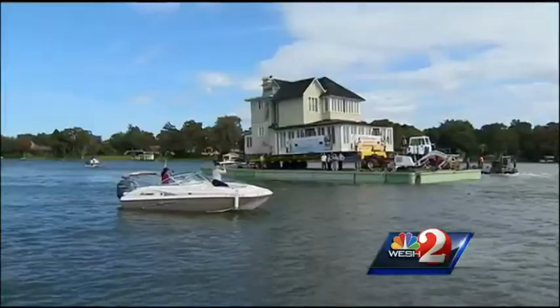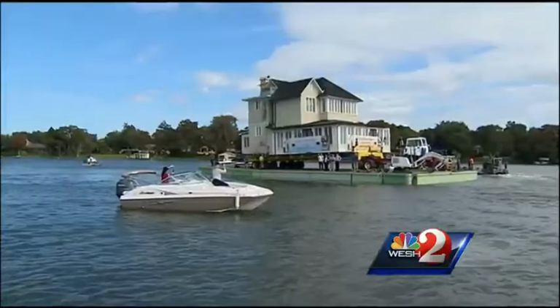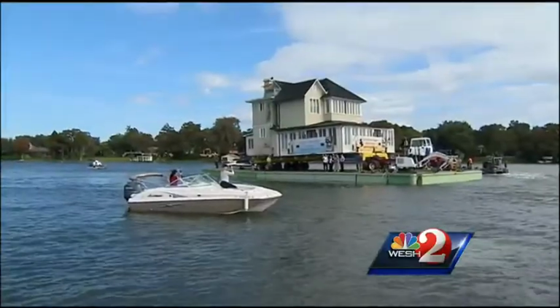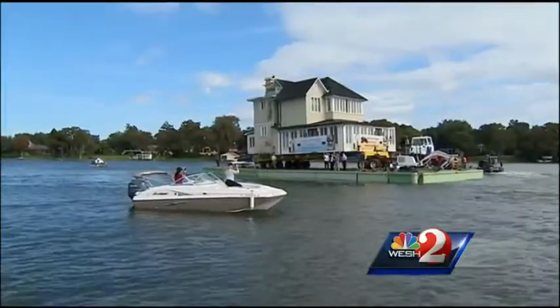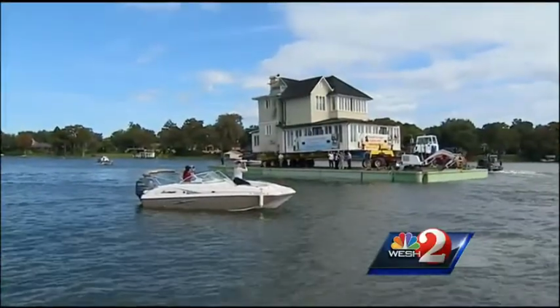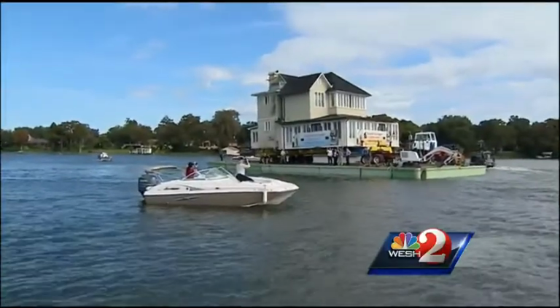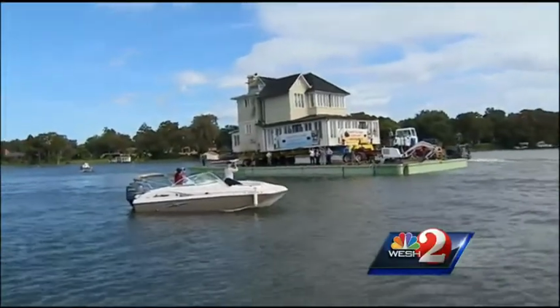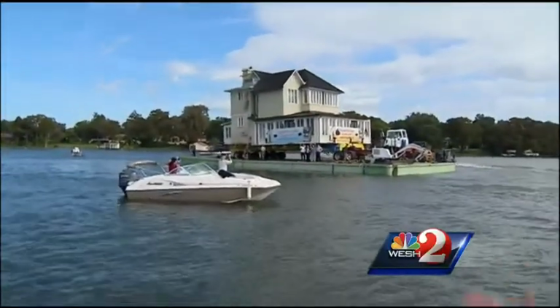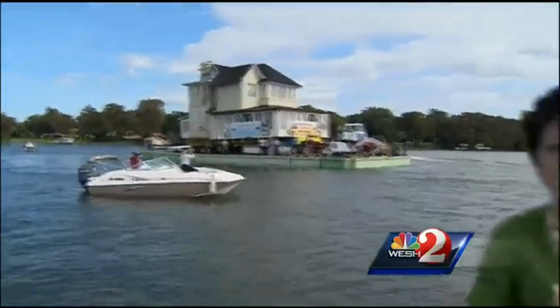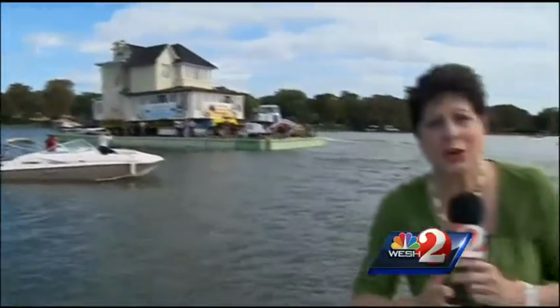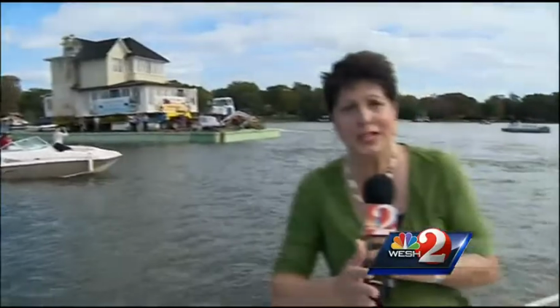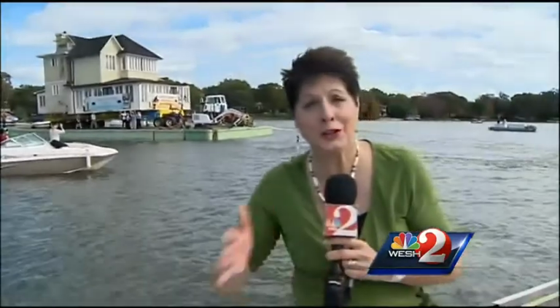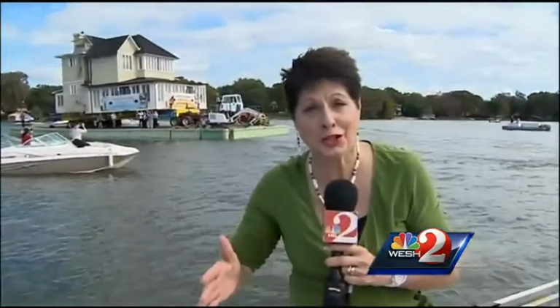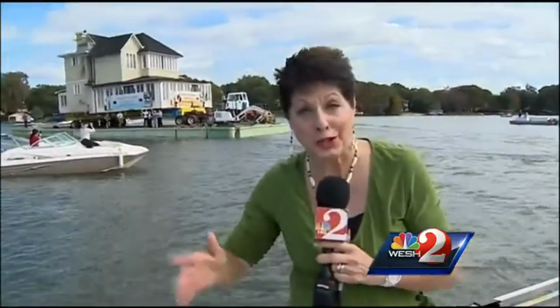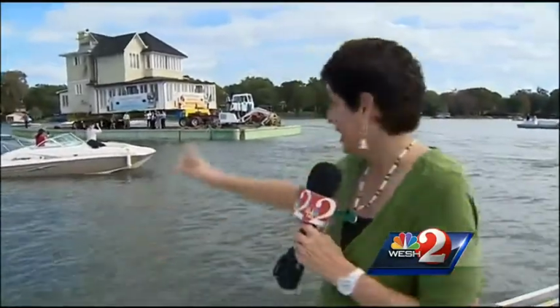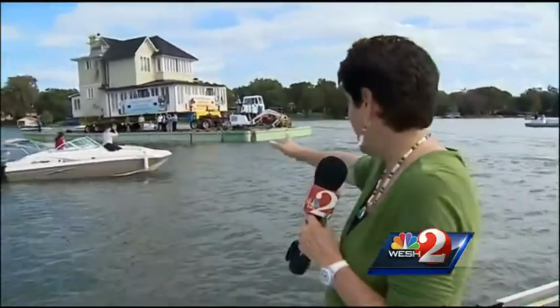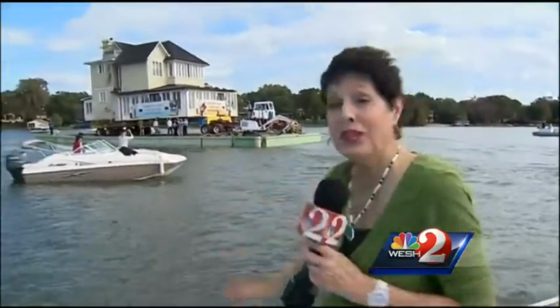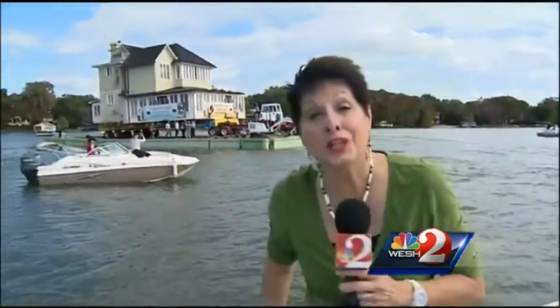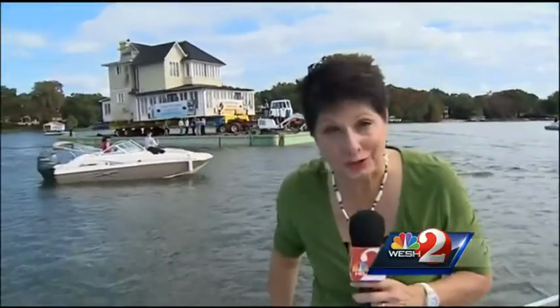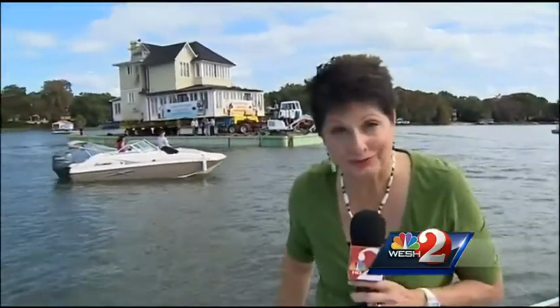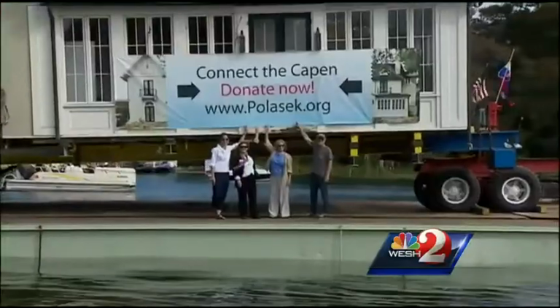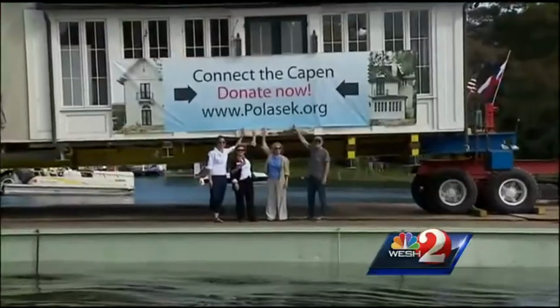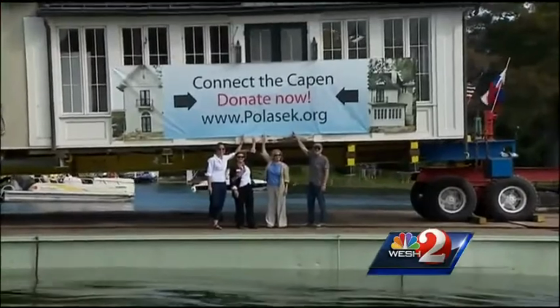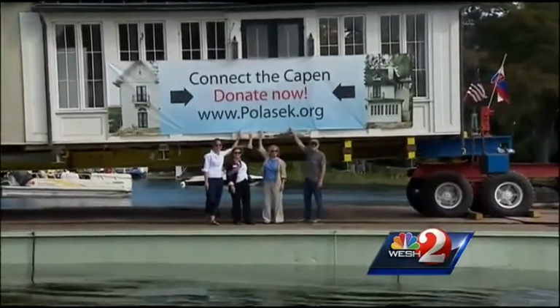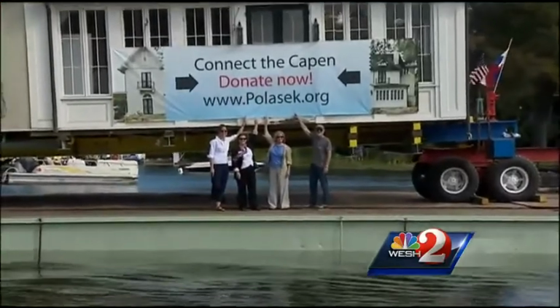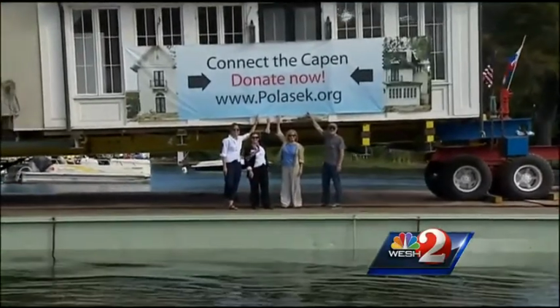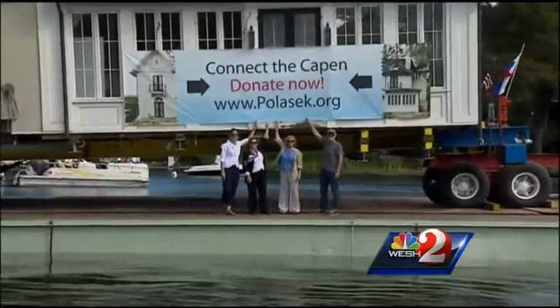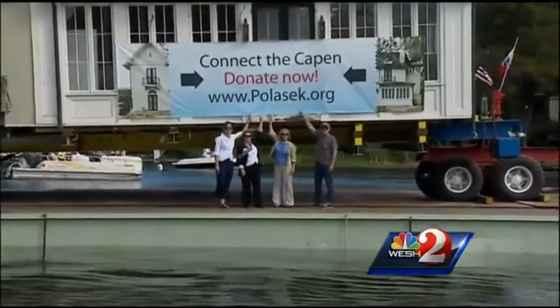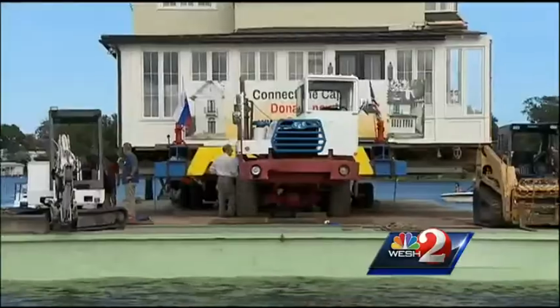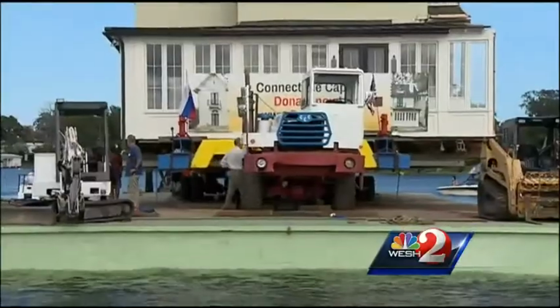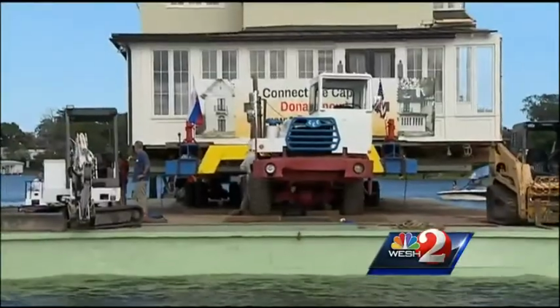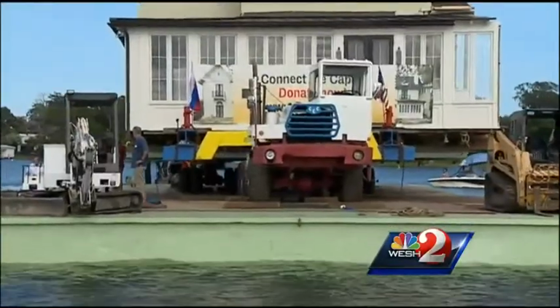The house is being moved in two parts. One half is called Fred, the other called Ginger. Right now they're moving Ginger. They were named Fred and Ginger because engineers will have to do a little dance to put the two back together.